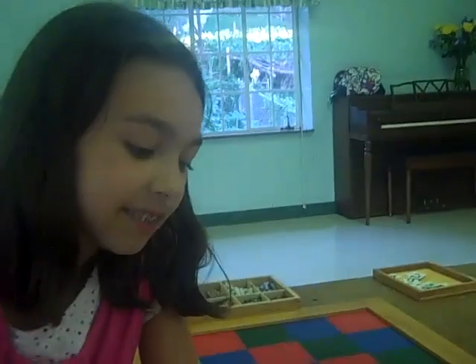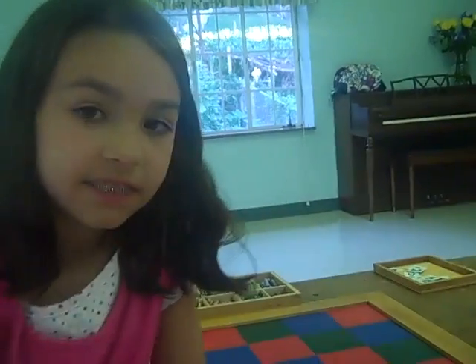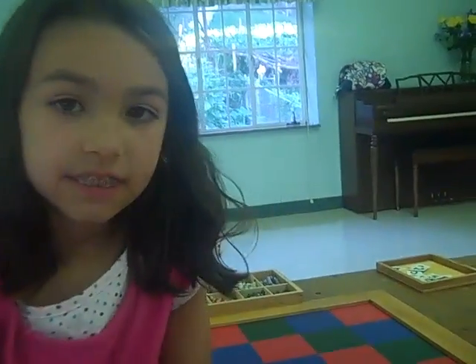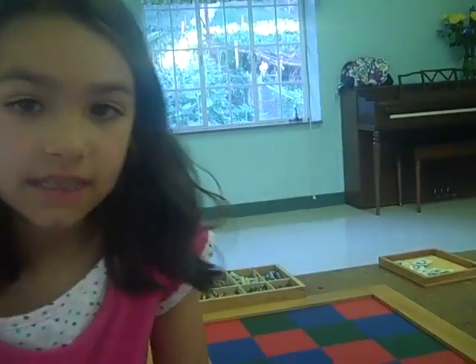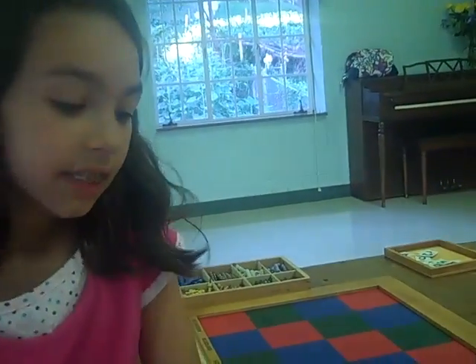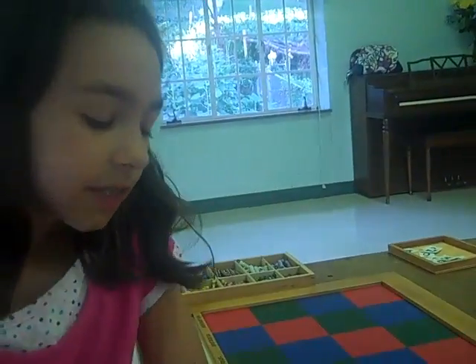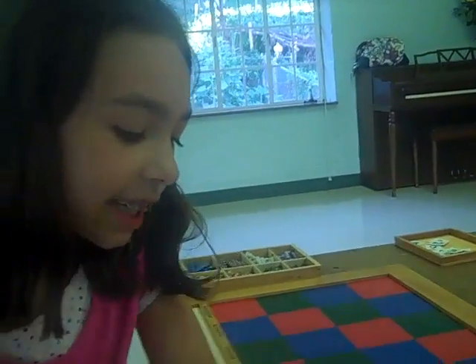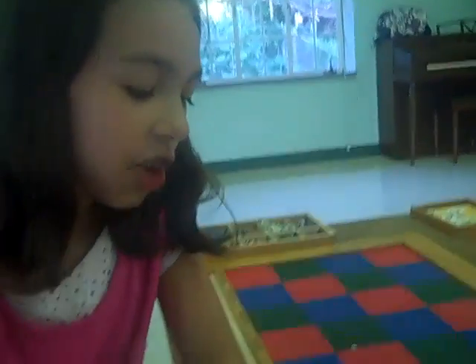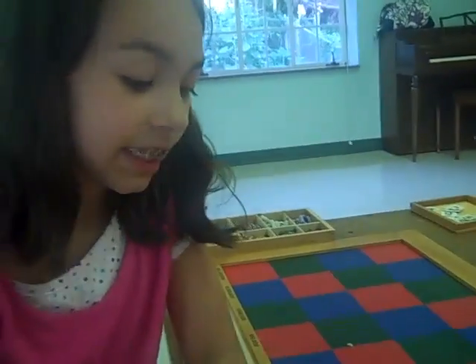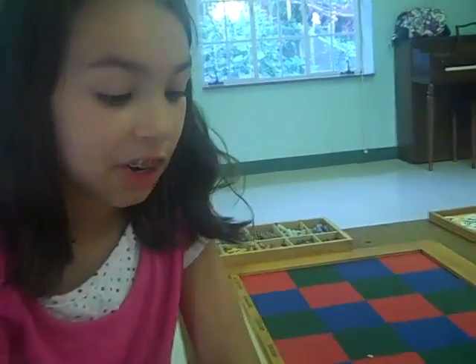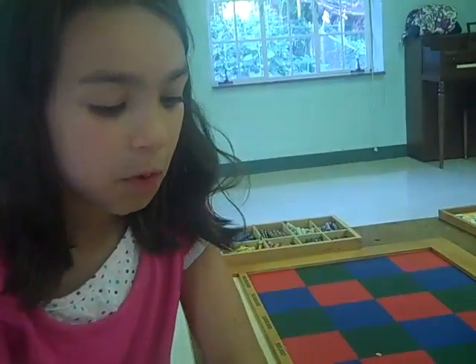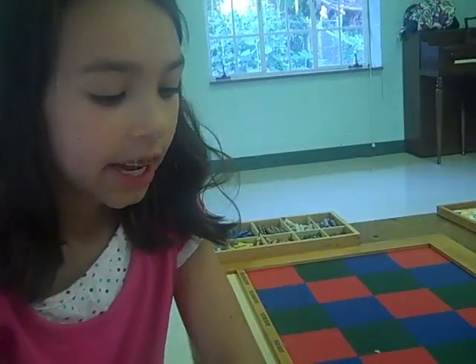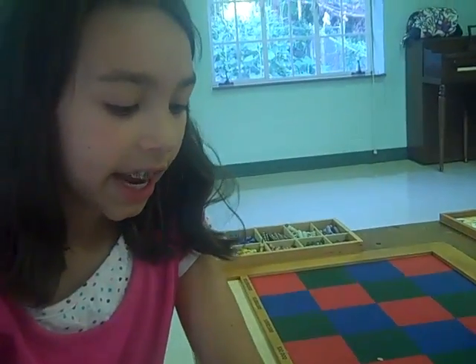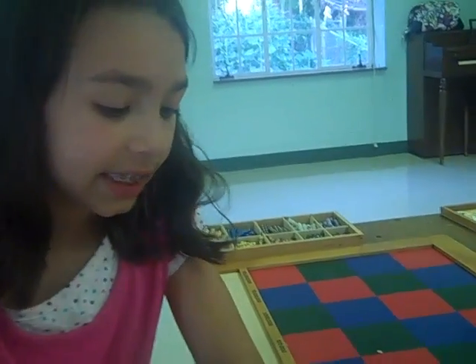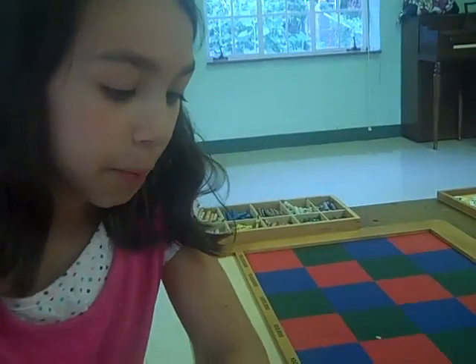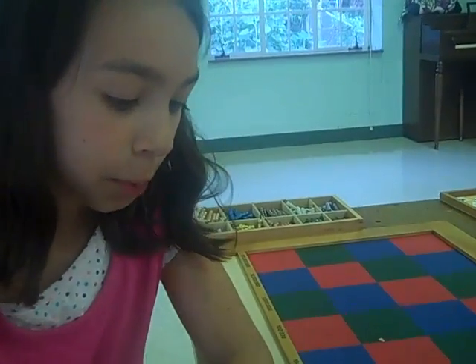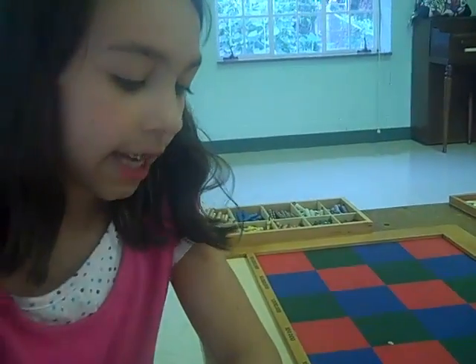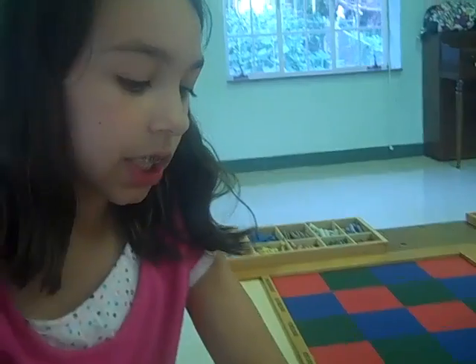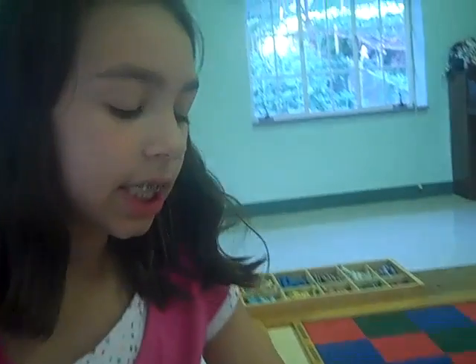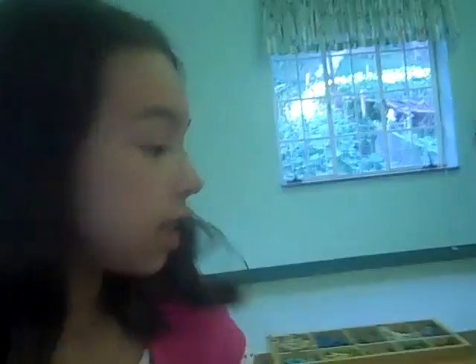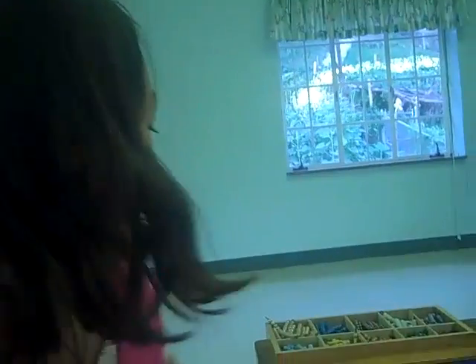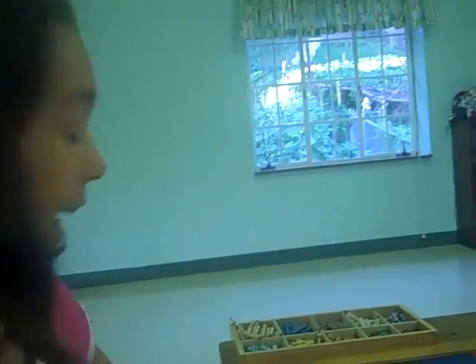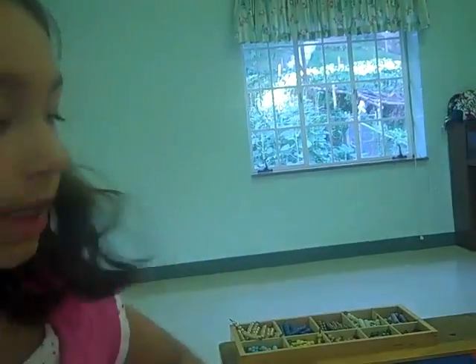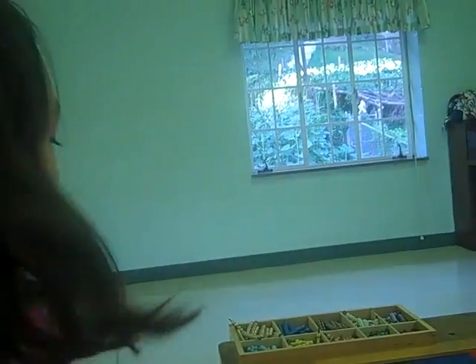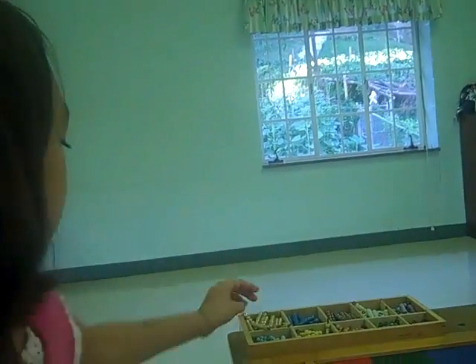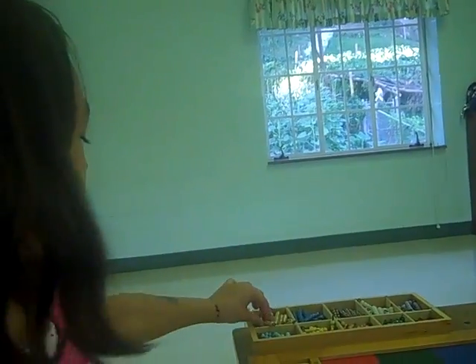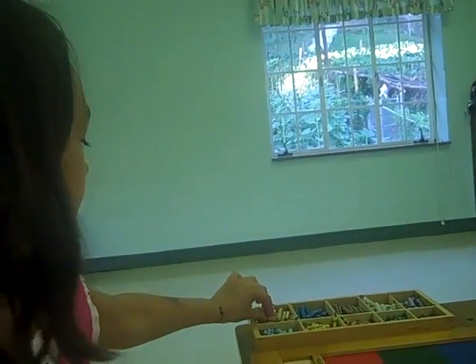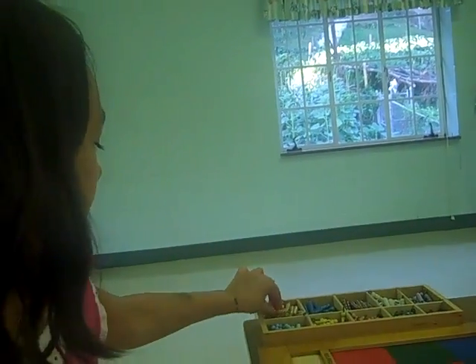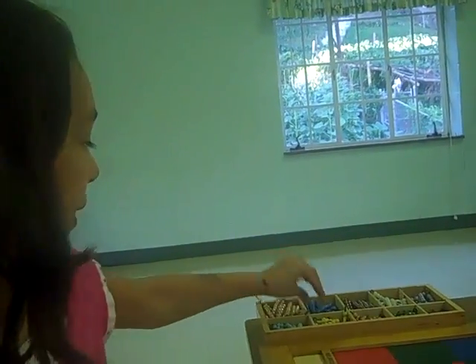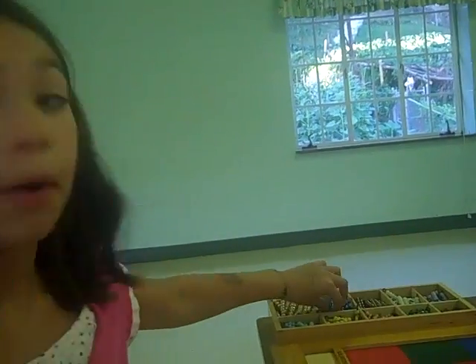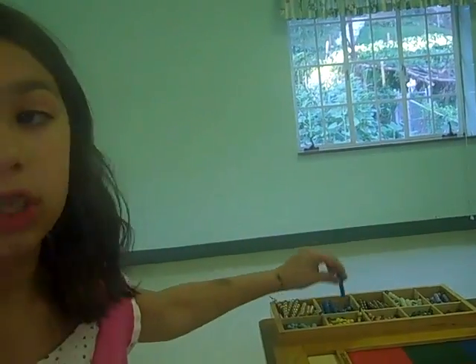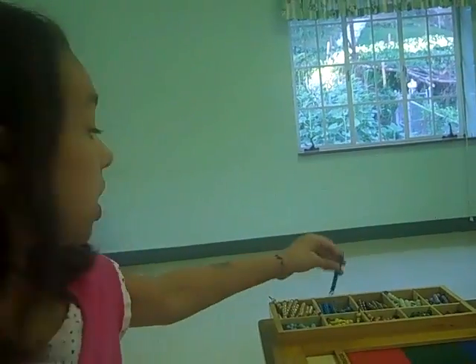So what lesson is this? It's called the Checkerboard. It's a multiplication lesson, and it involves these little bead bars.